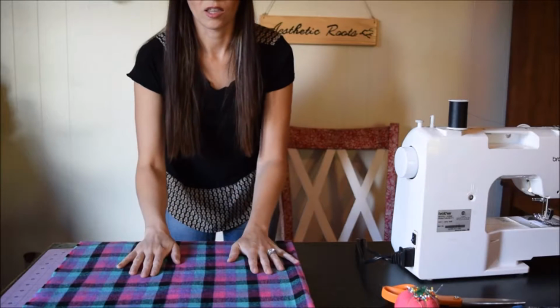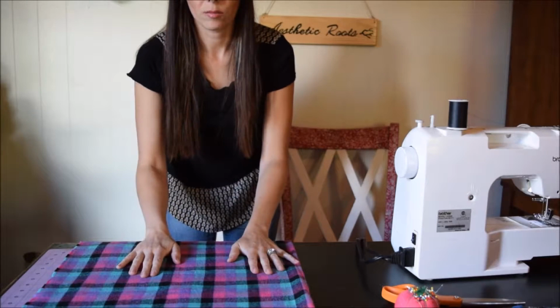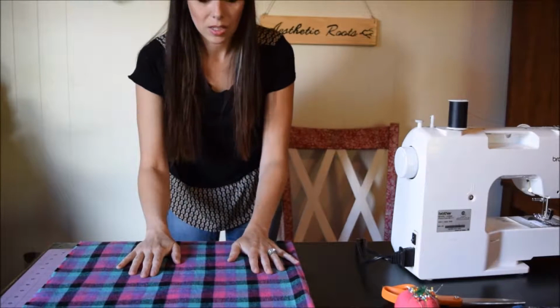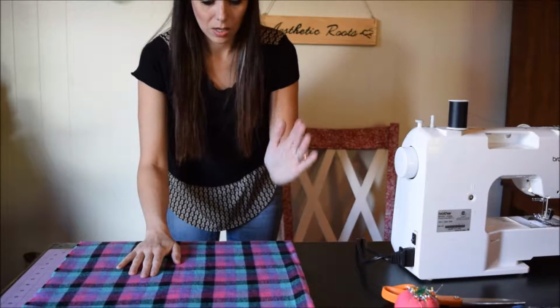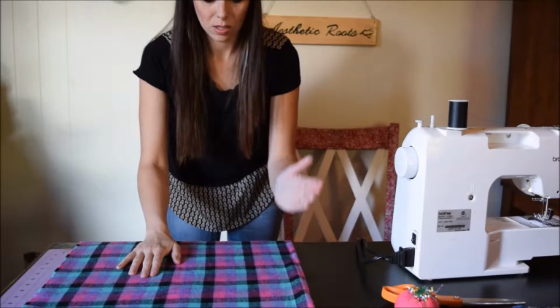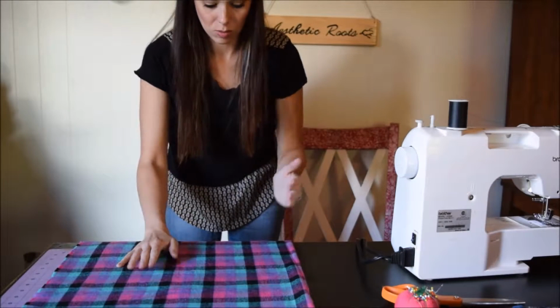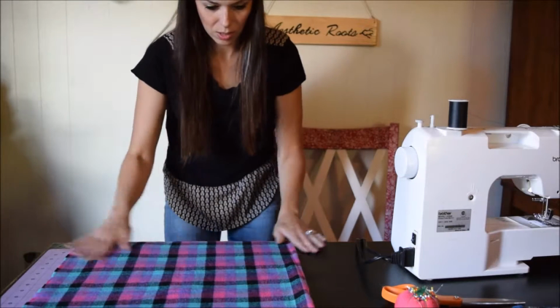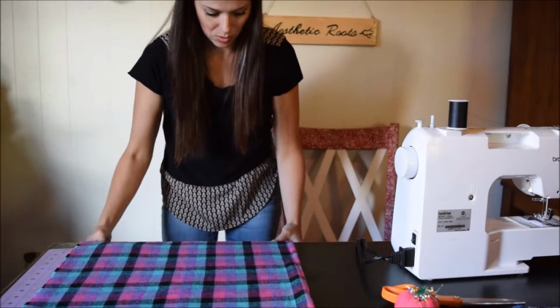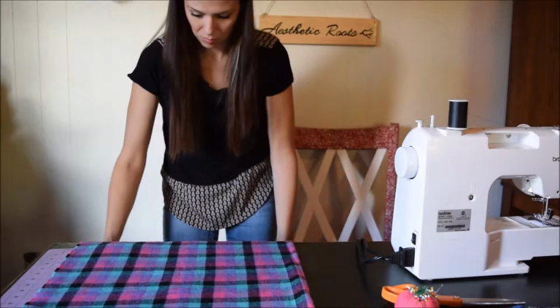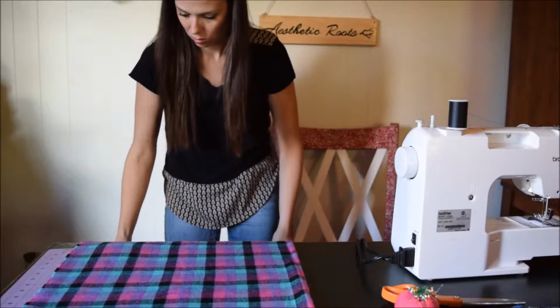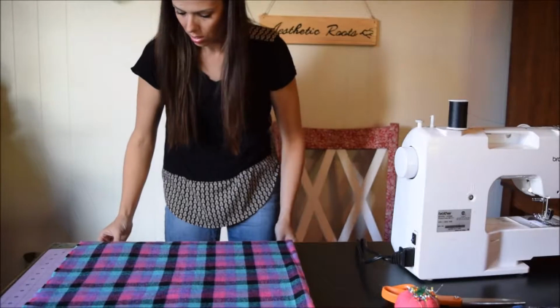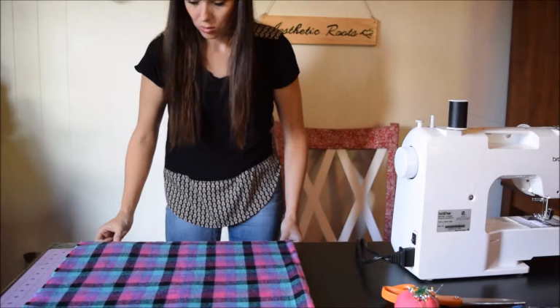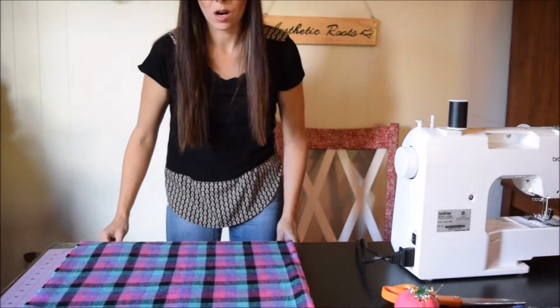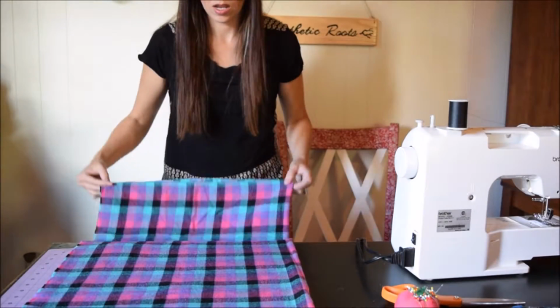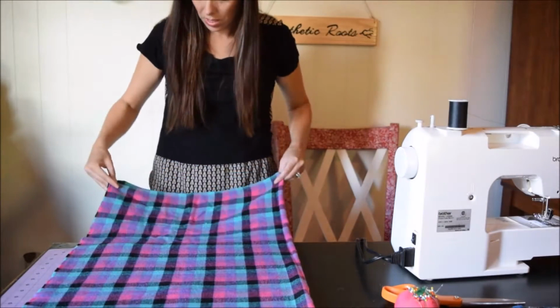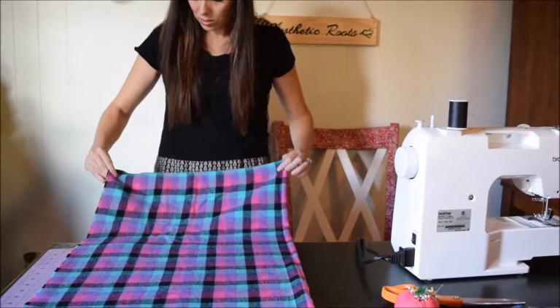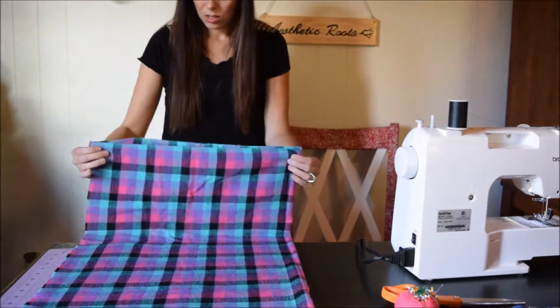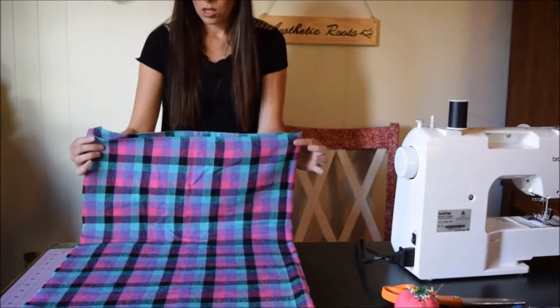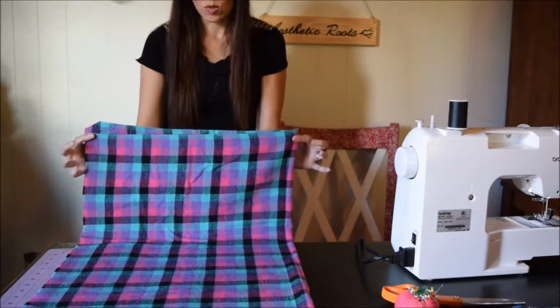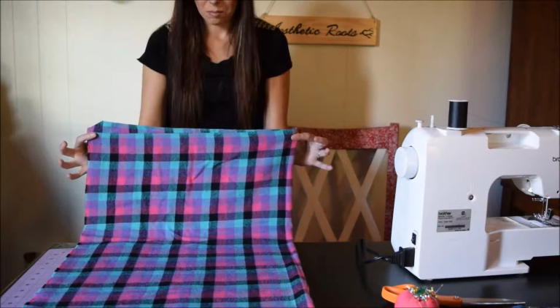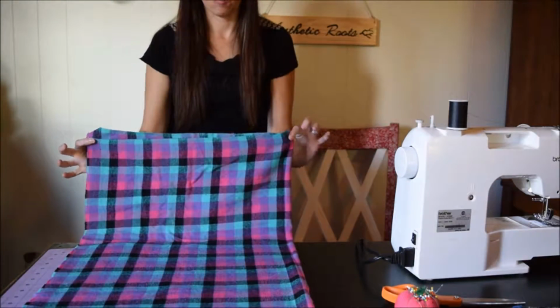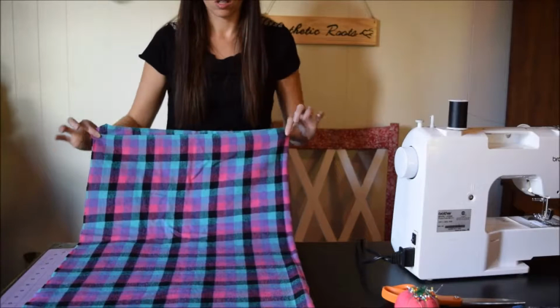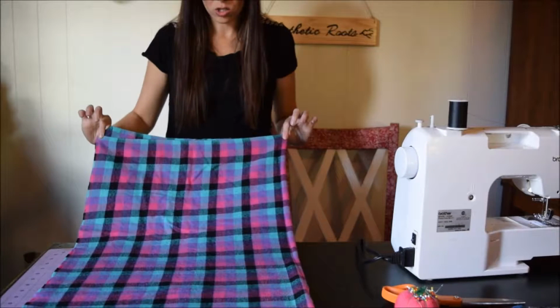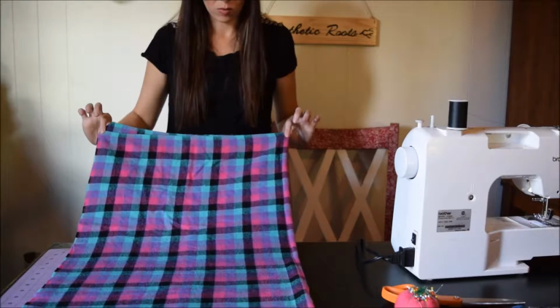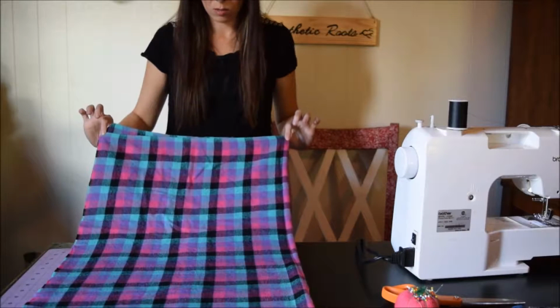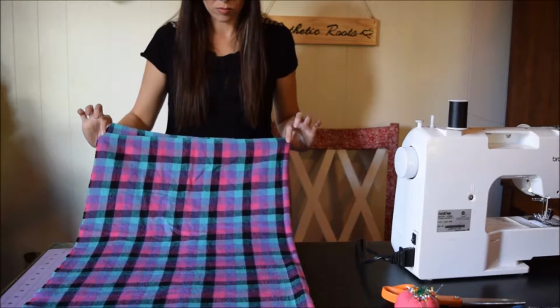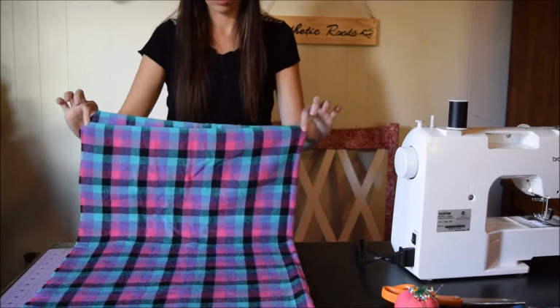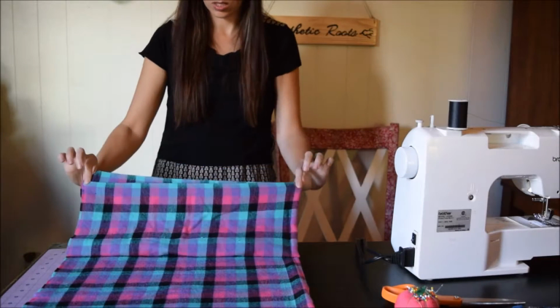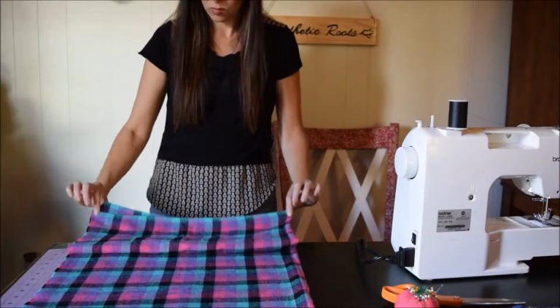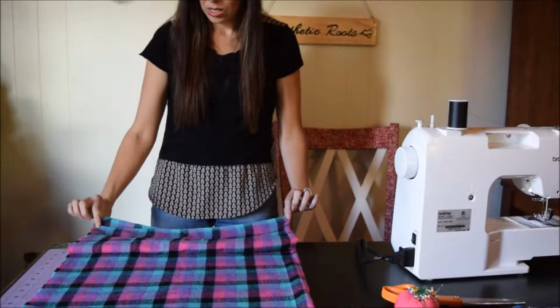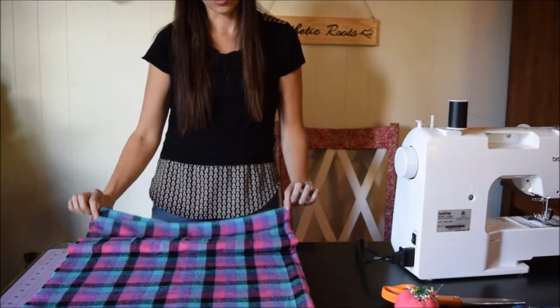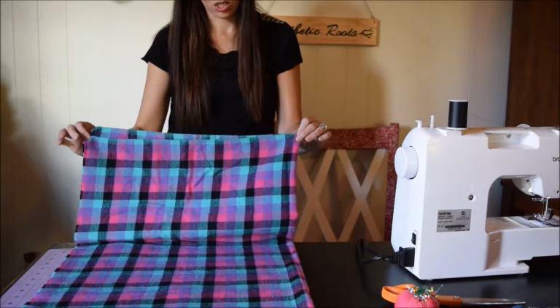I love plaids because the little rows help you keep things in order. So here we are and my ends do not meet anymore — they're not straight like when I got them right off the bolt. They were nice and even, but now they're skewed.